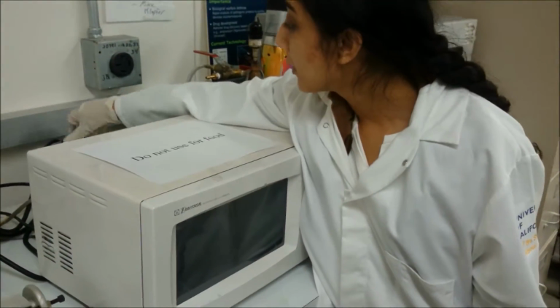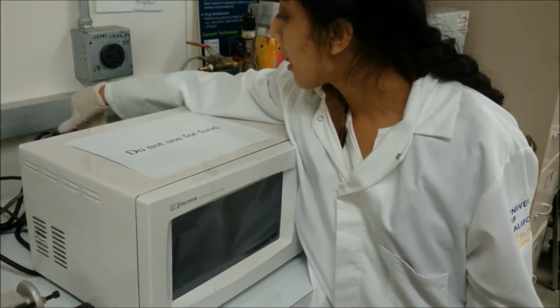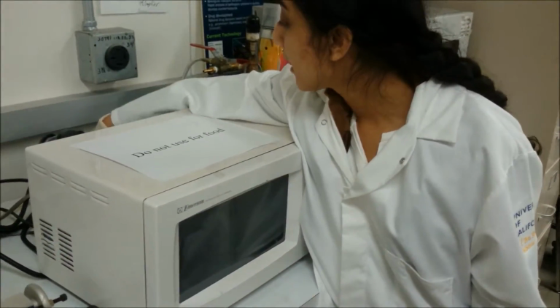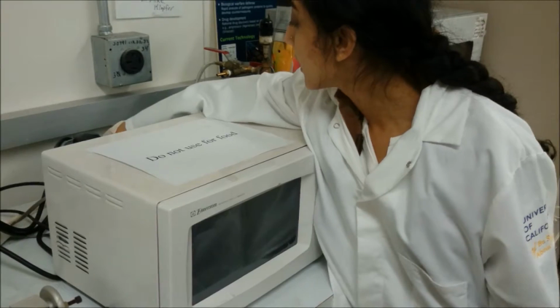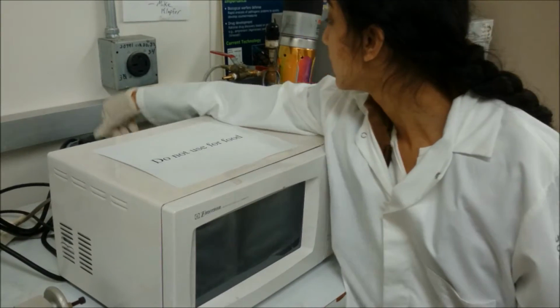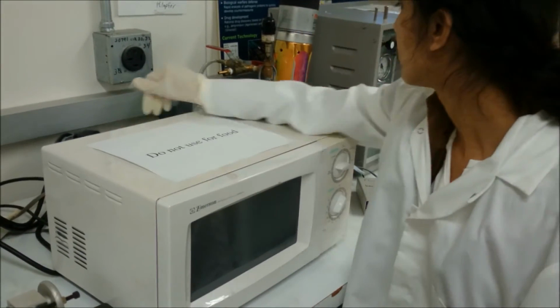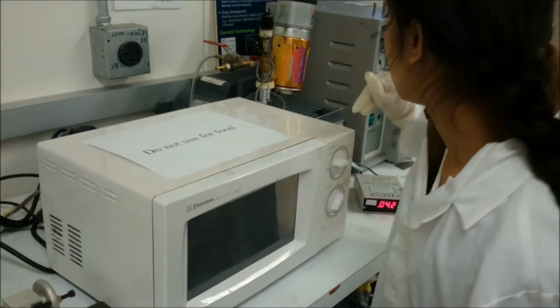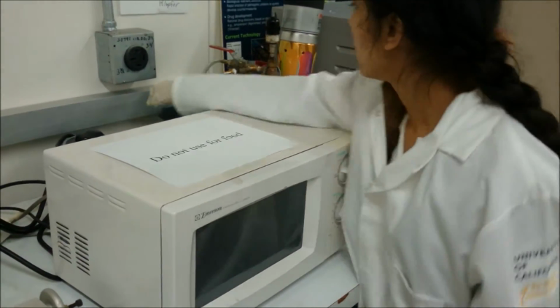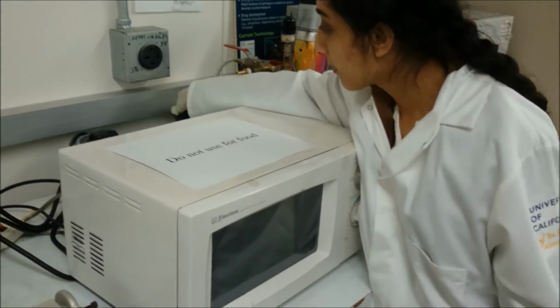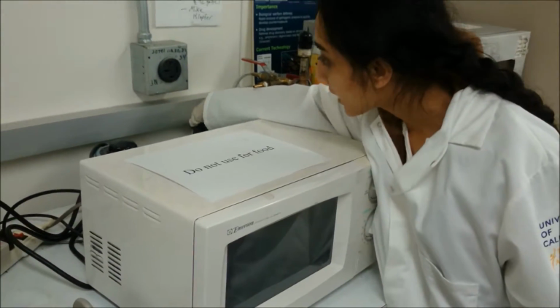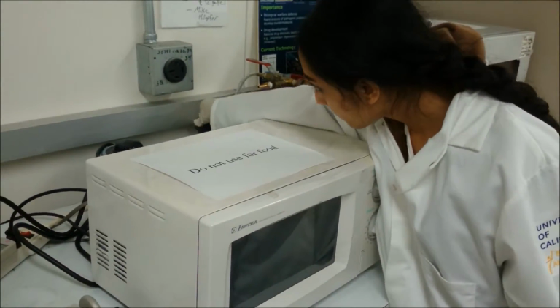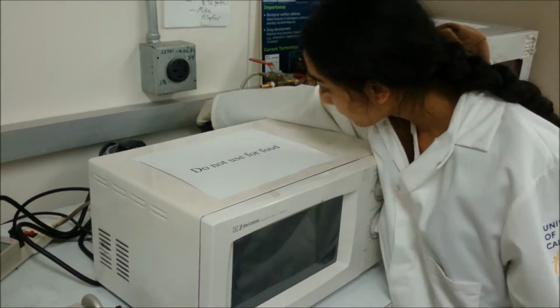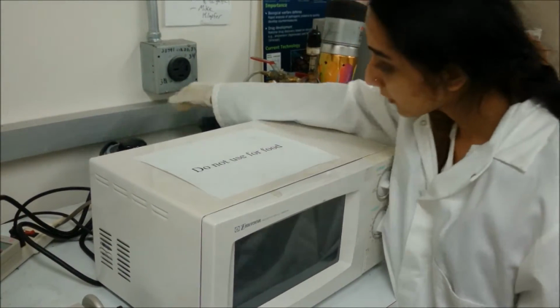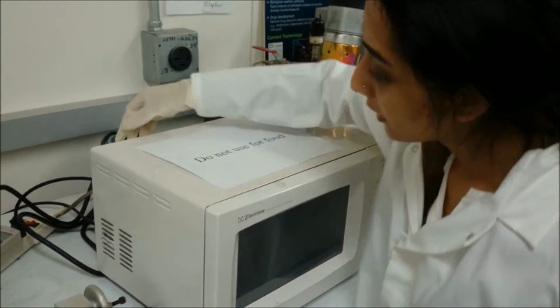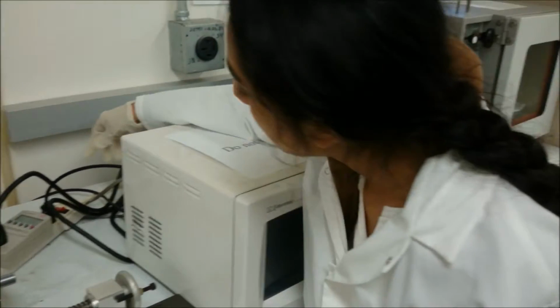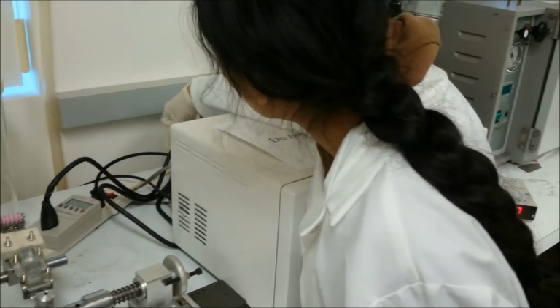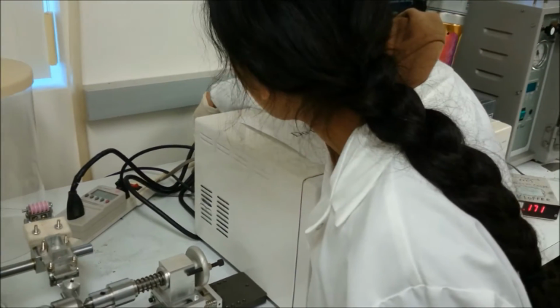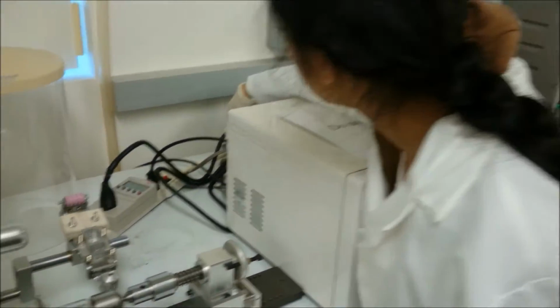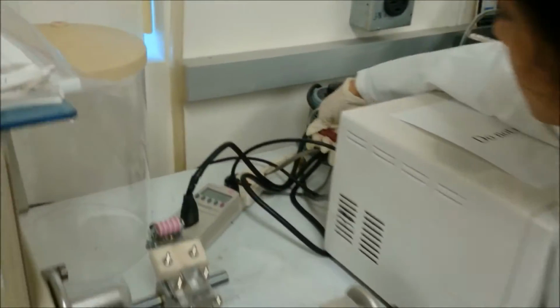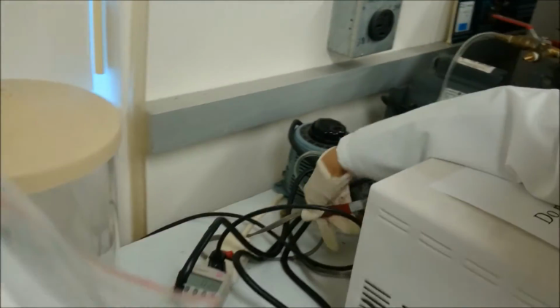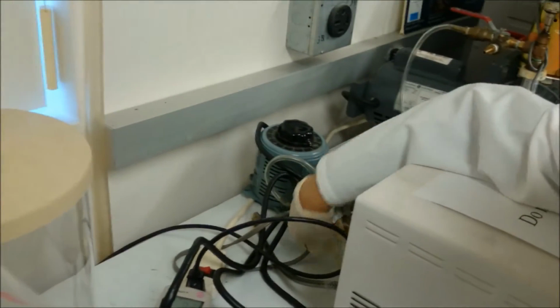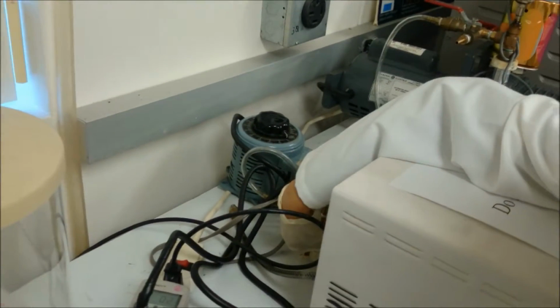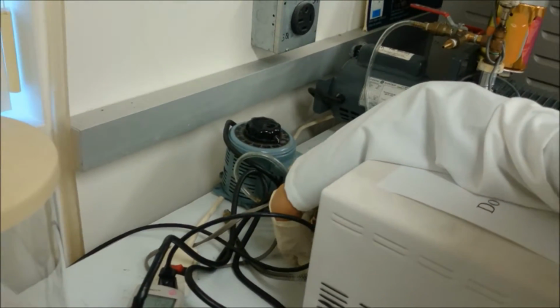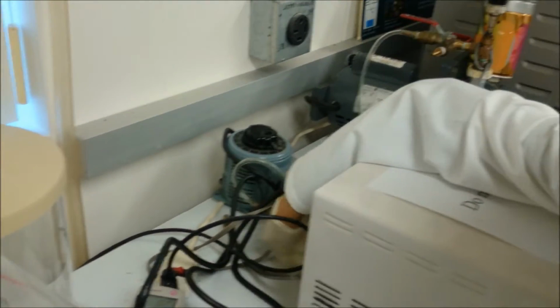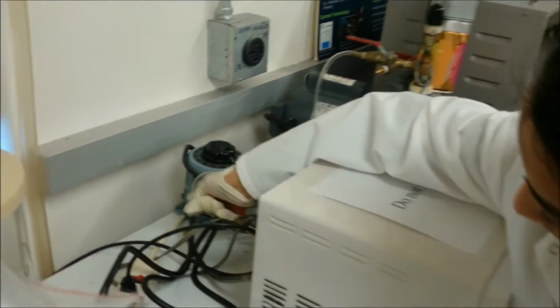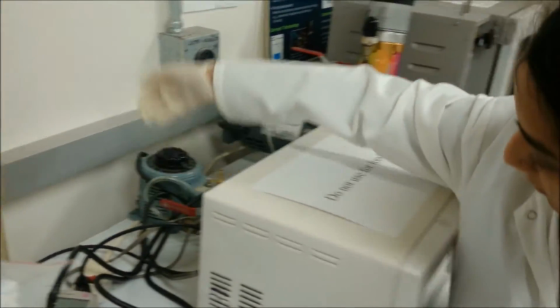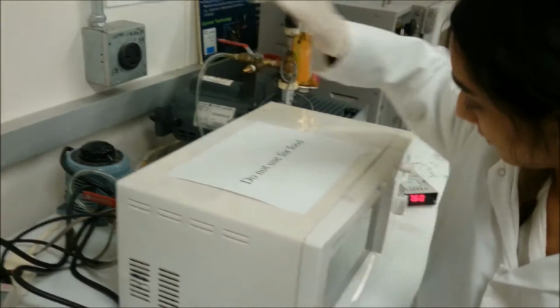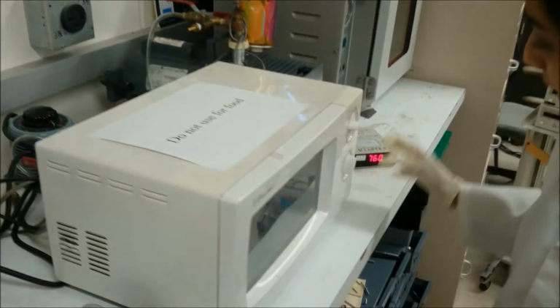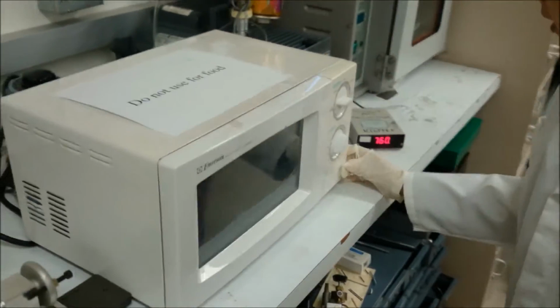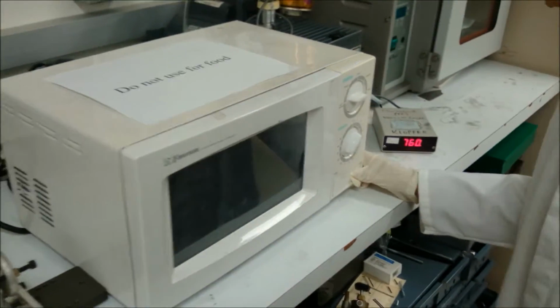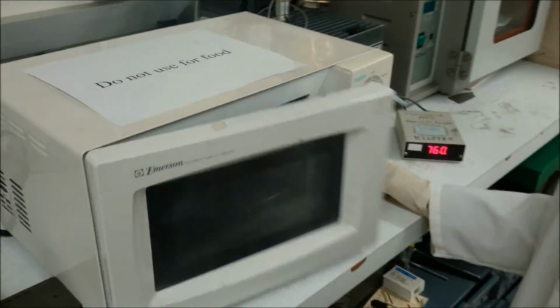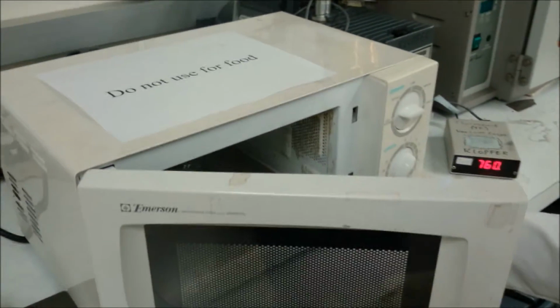I'm going to turn off the variac, turn off the vacuum, purge the valves, and open the microwave.